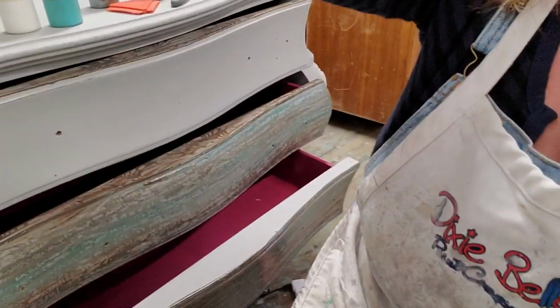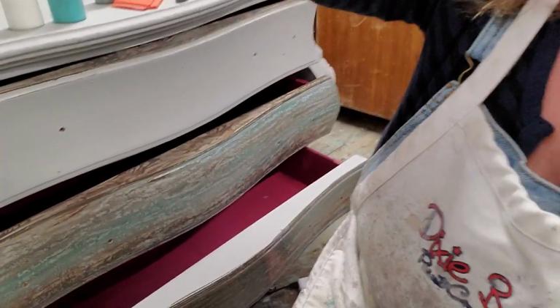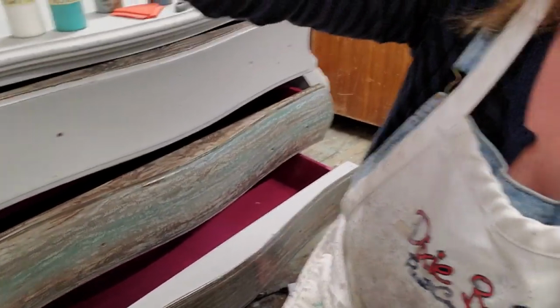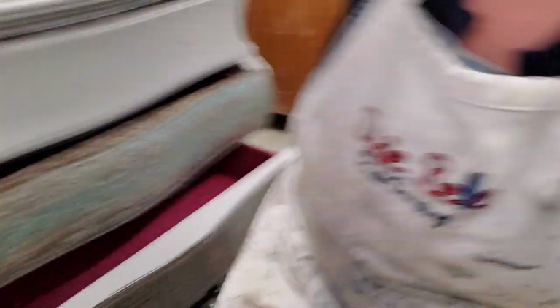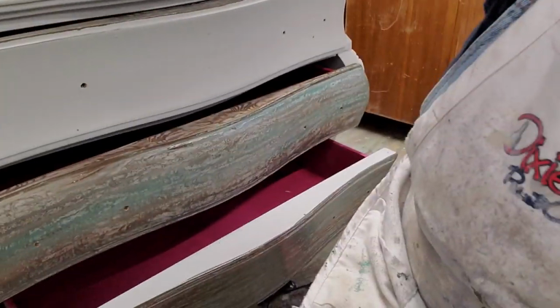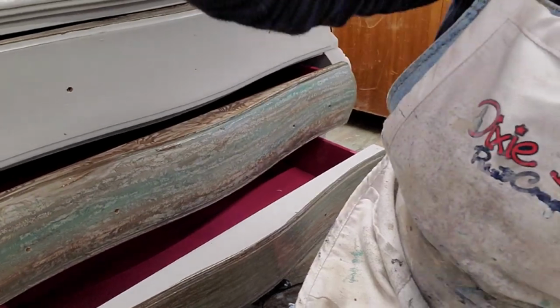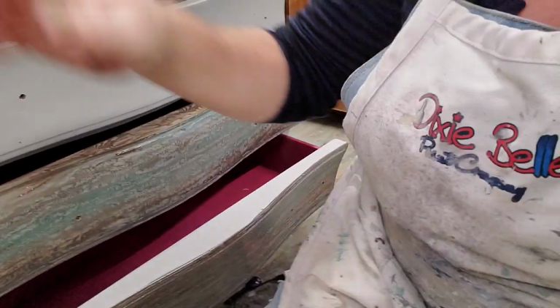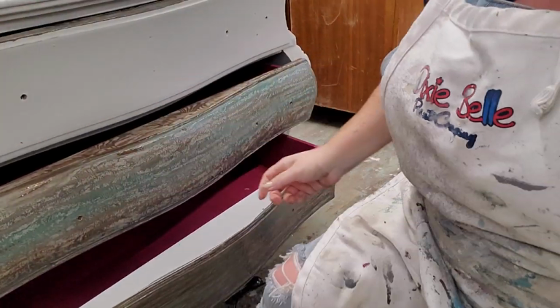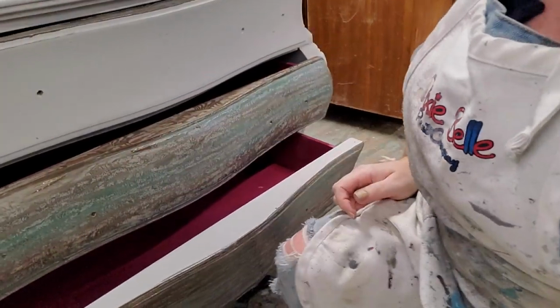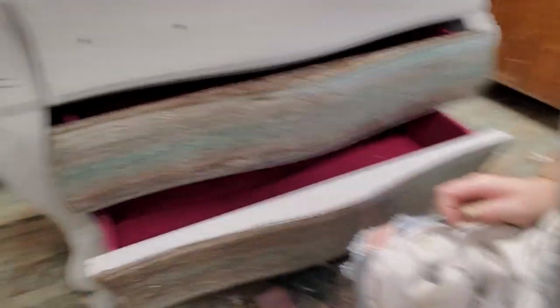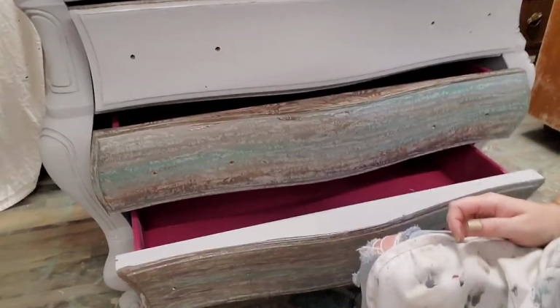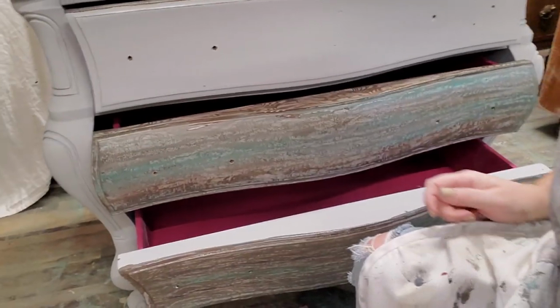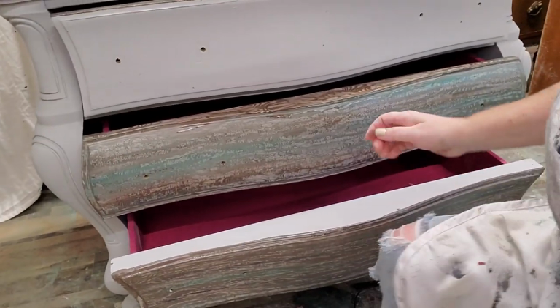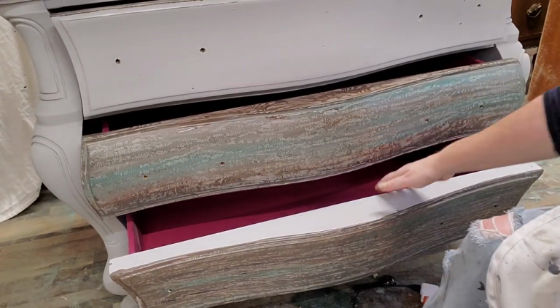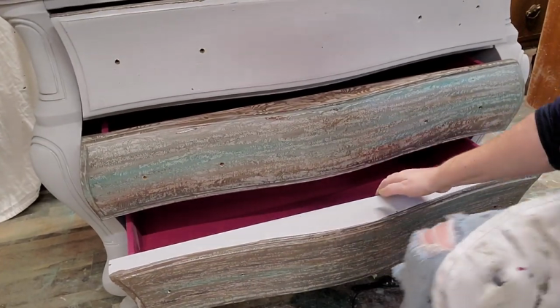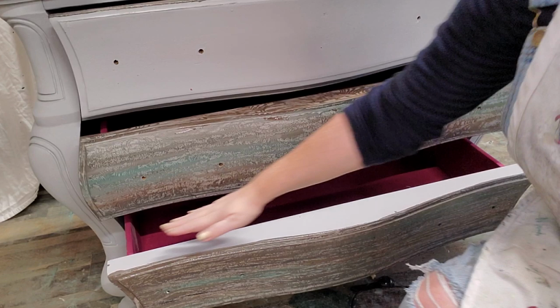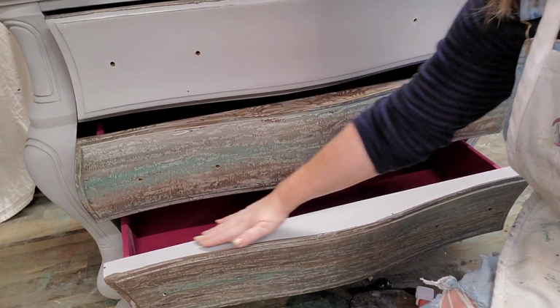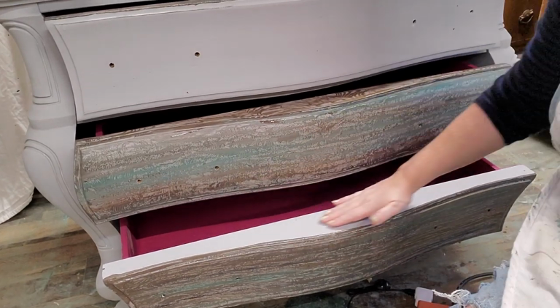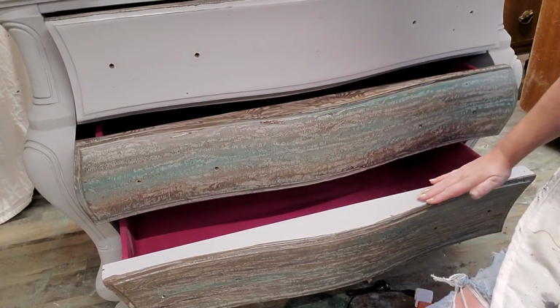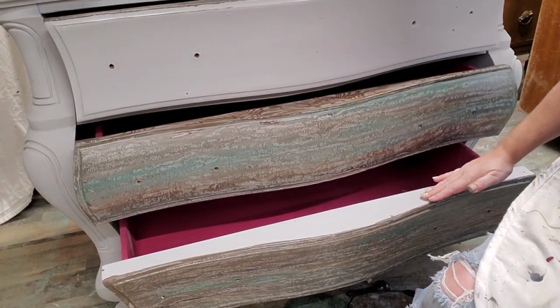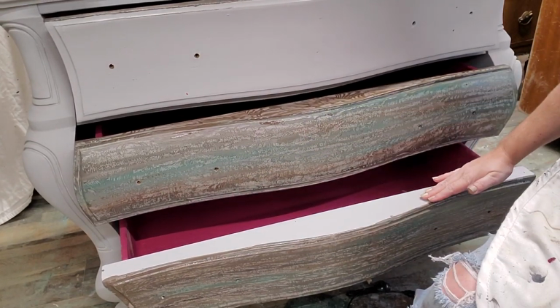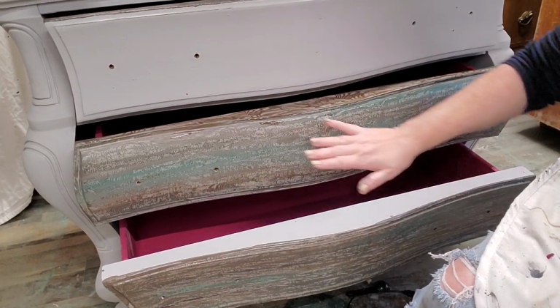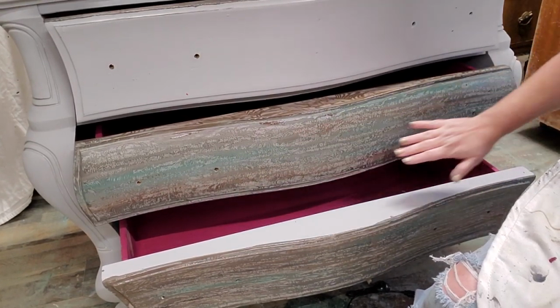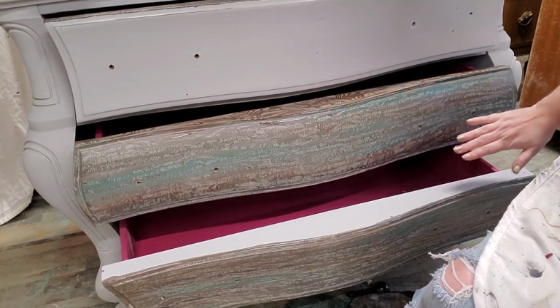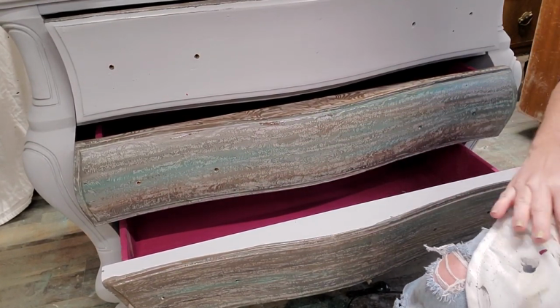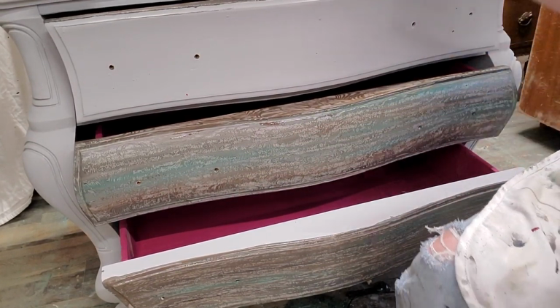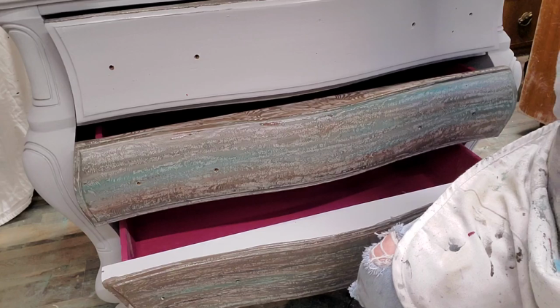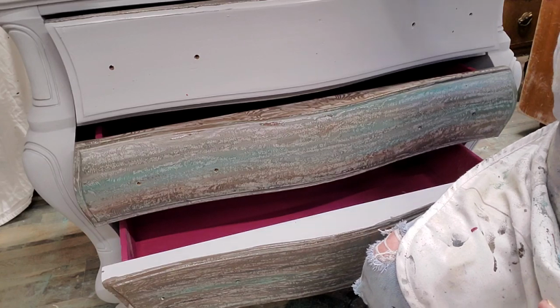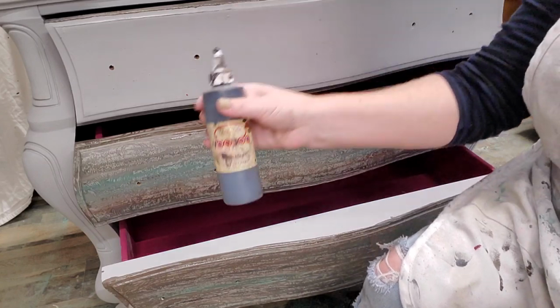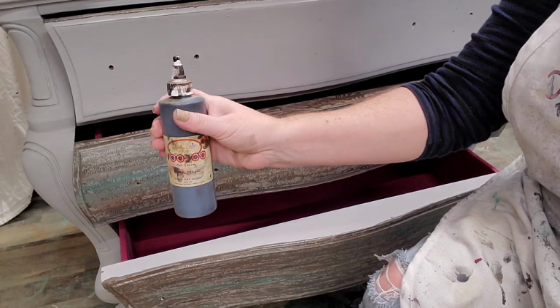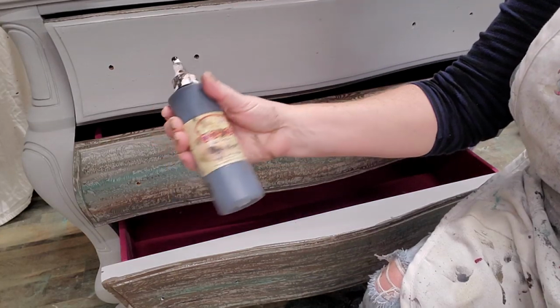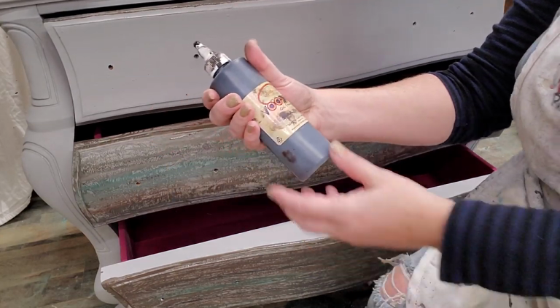Let me lower my camera down and we're going to work on this piece here — it's actually the drawer top that I'm going to work on because it's got a nice smooth surface on it. This is where I want to put my faux wood finish.